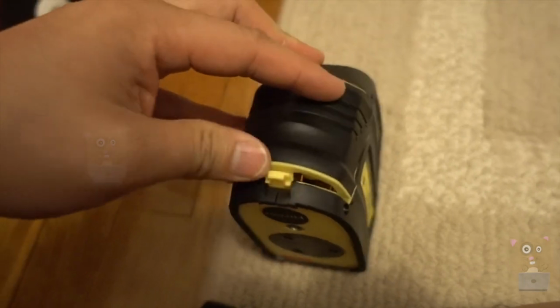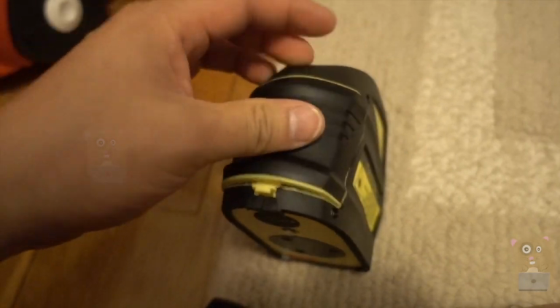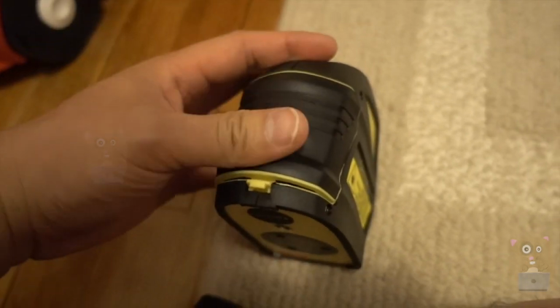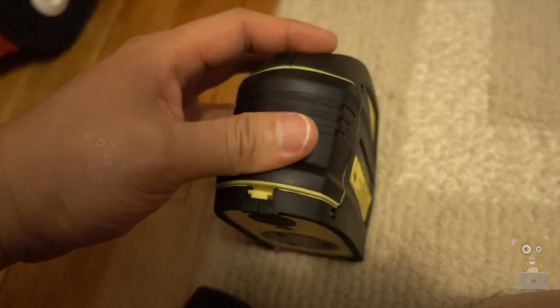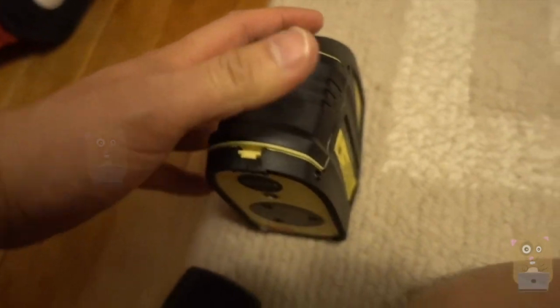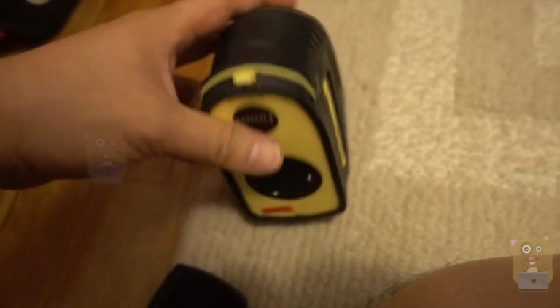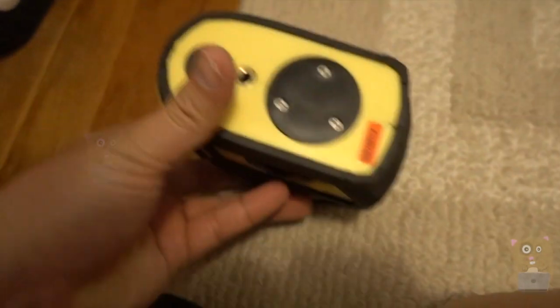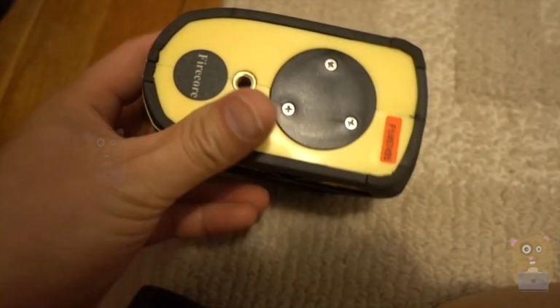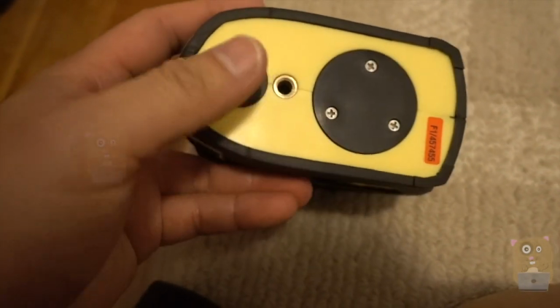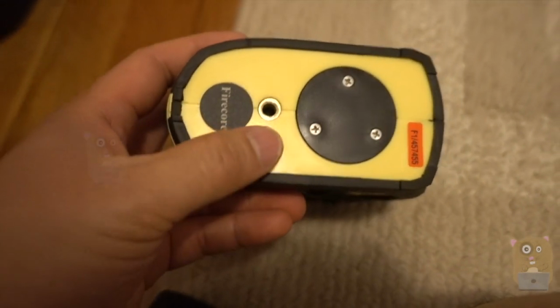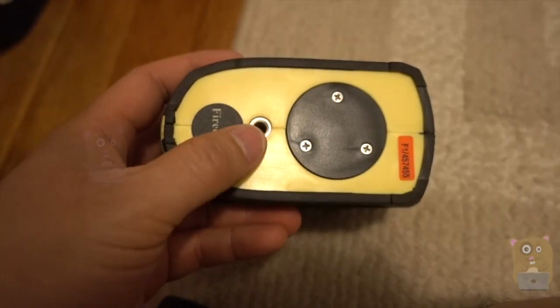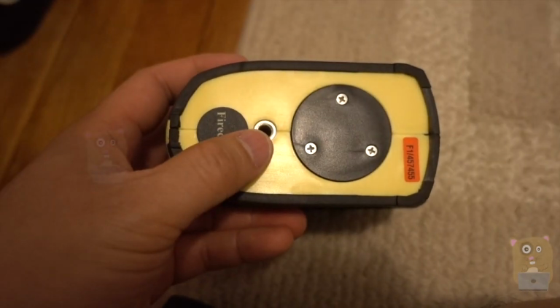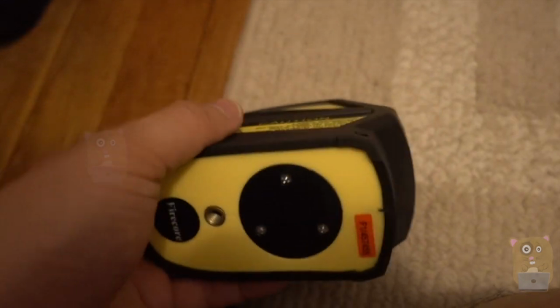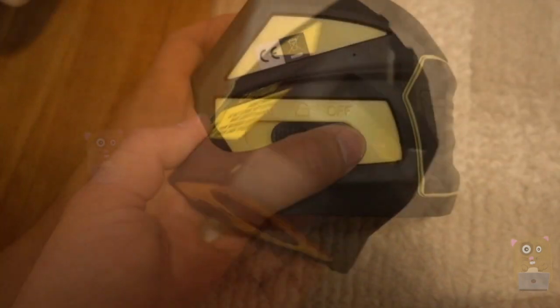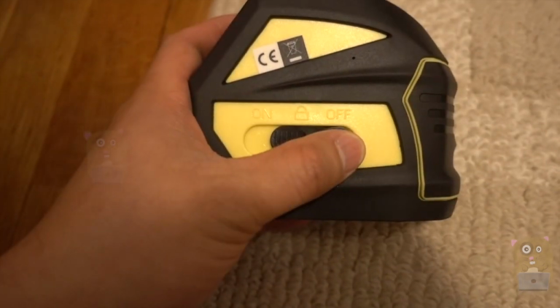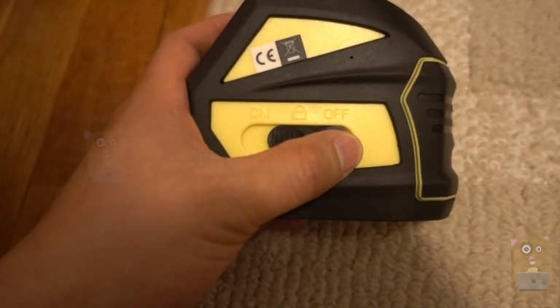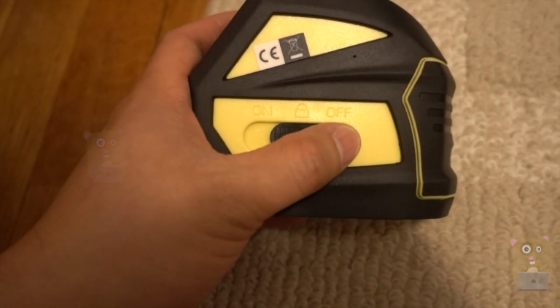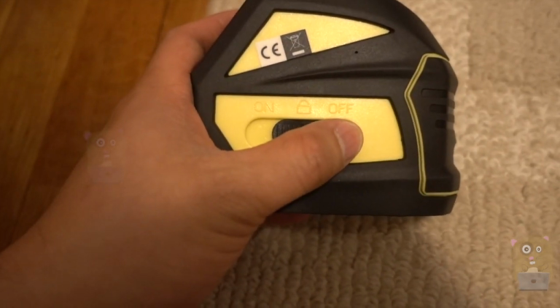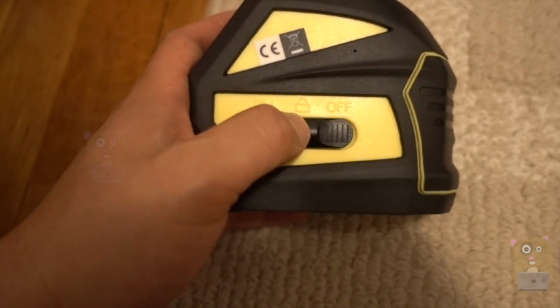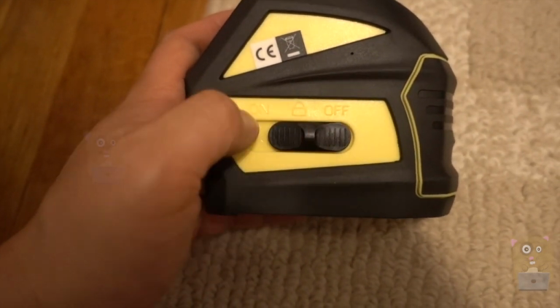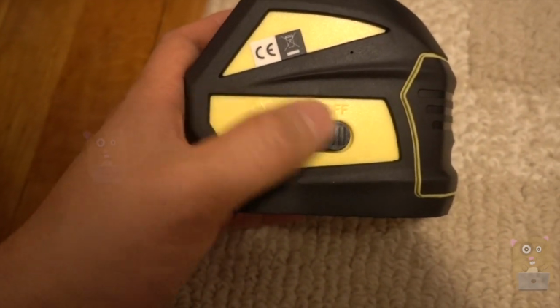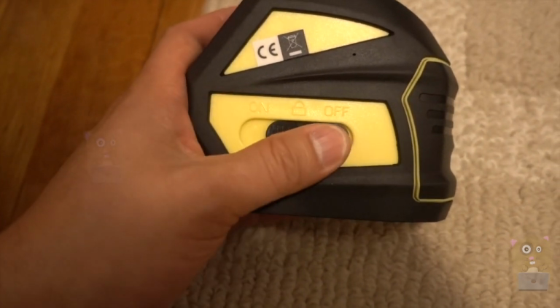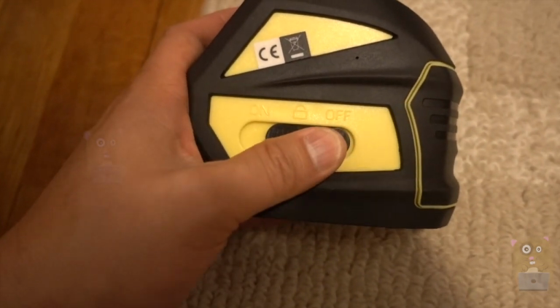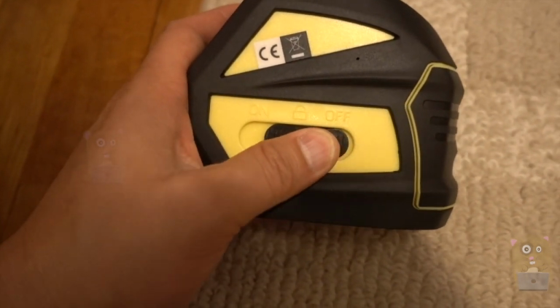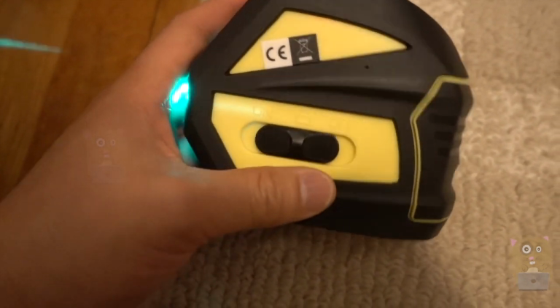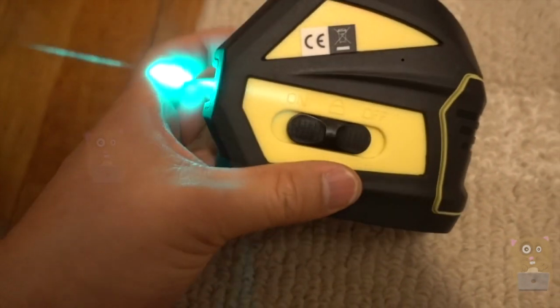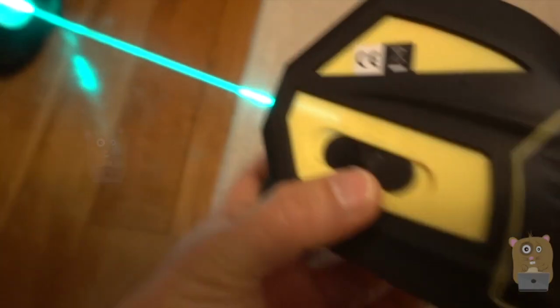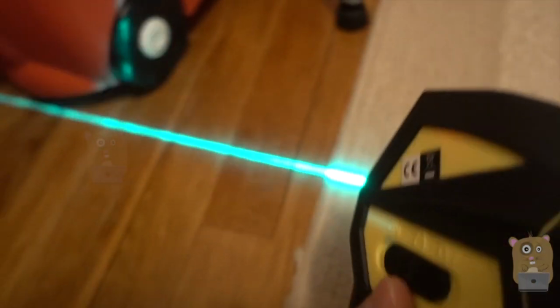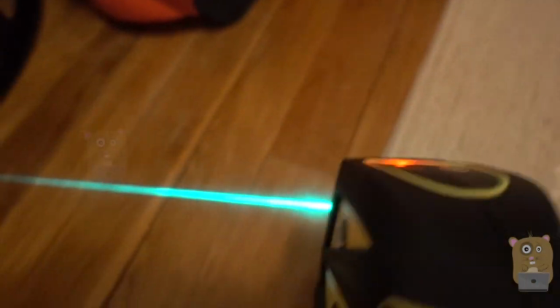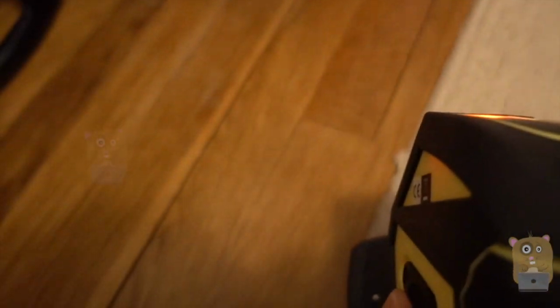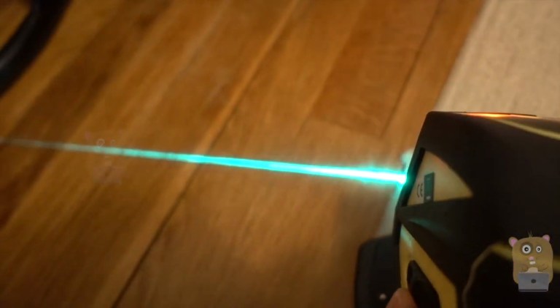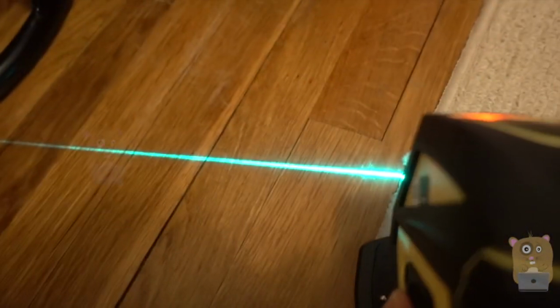The batteries were not provided. On the bottom it's got a quarter-inch tripod thread. This lever has off, lock, and on — and in lock position it locks the unit in place.